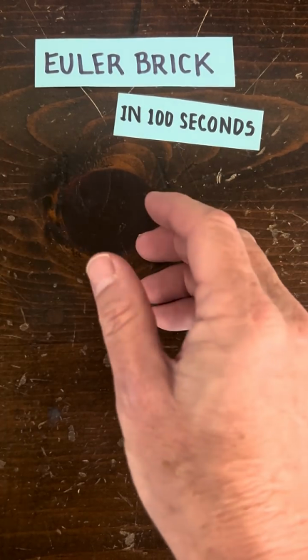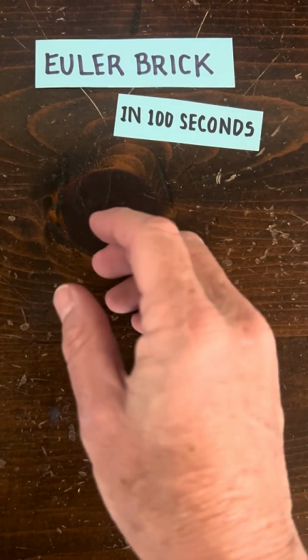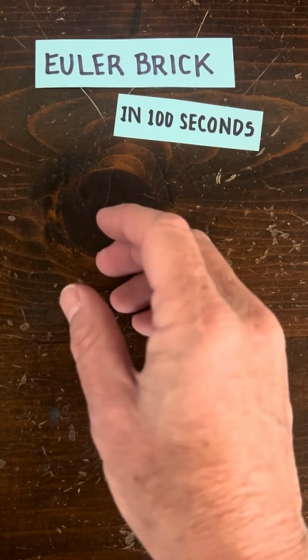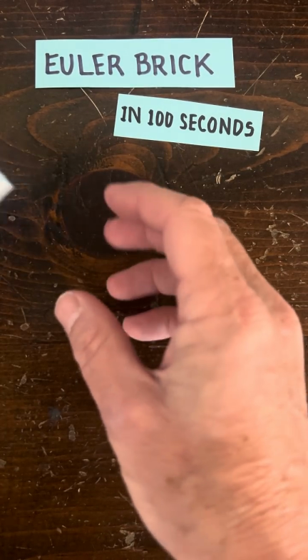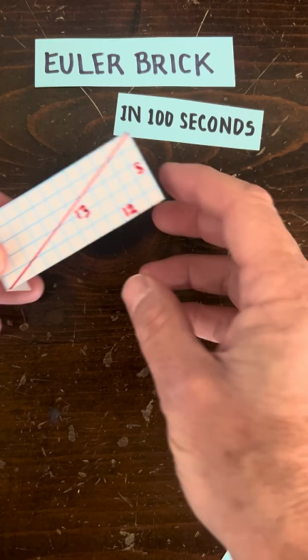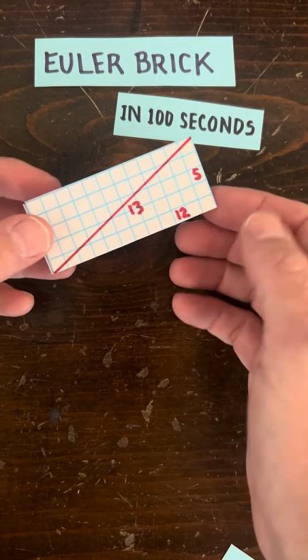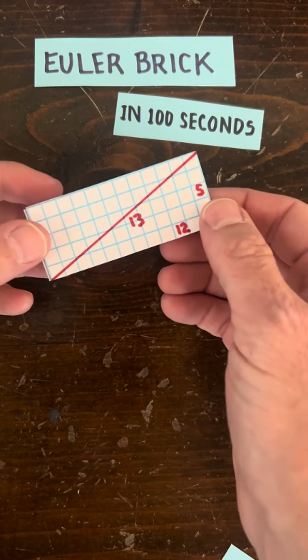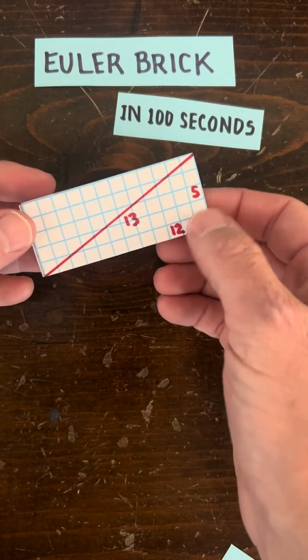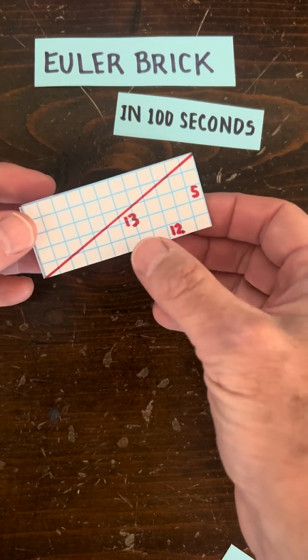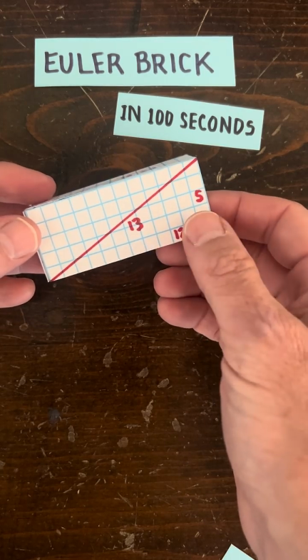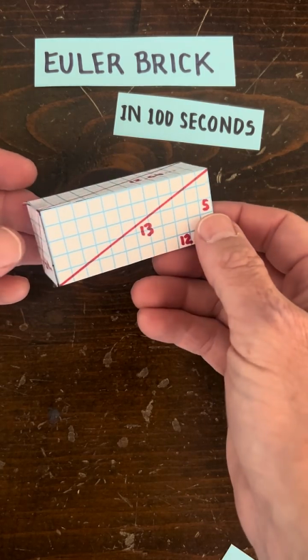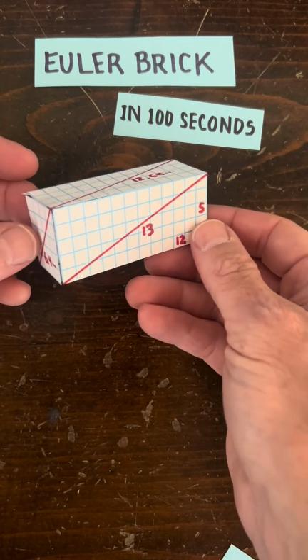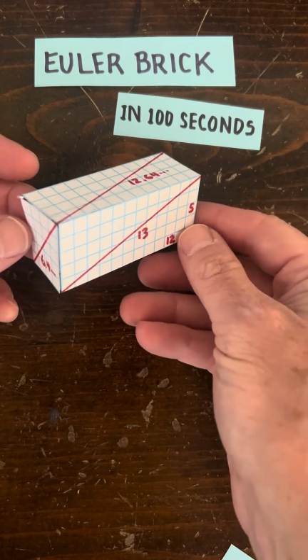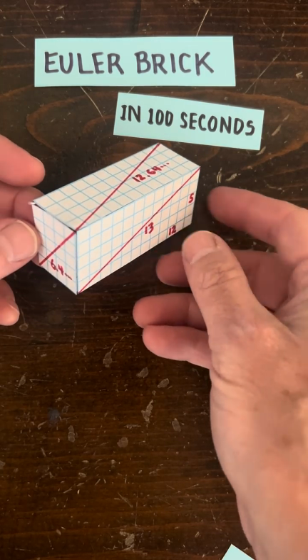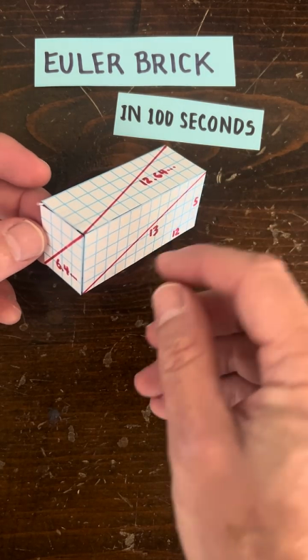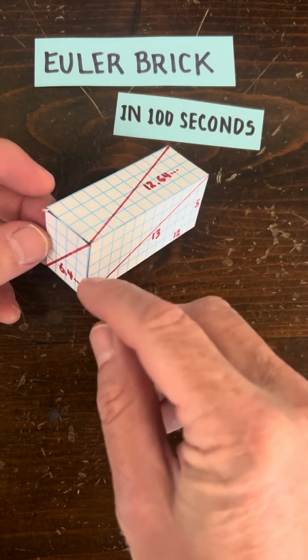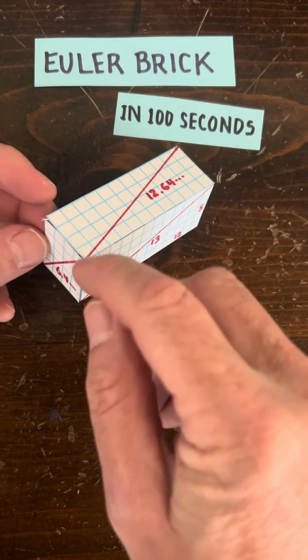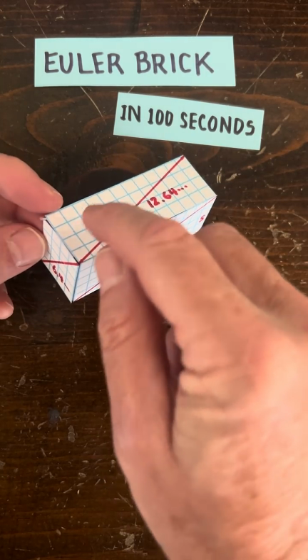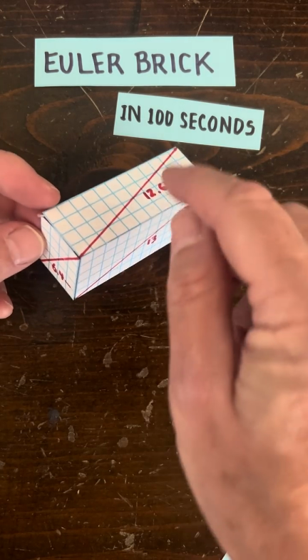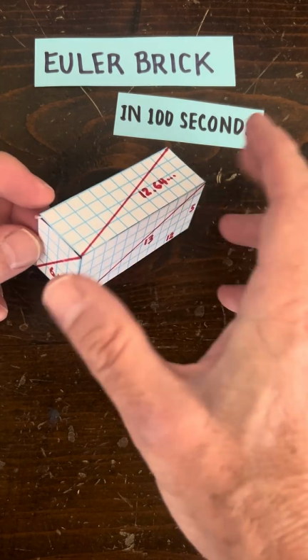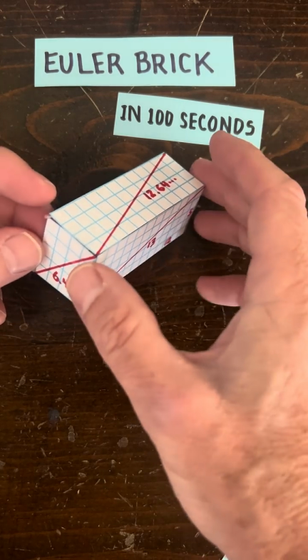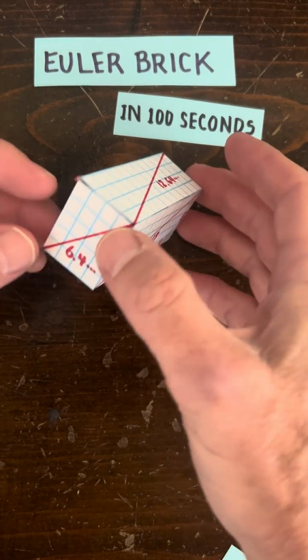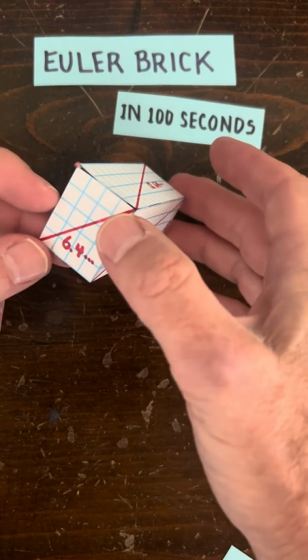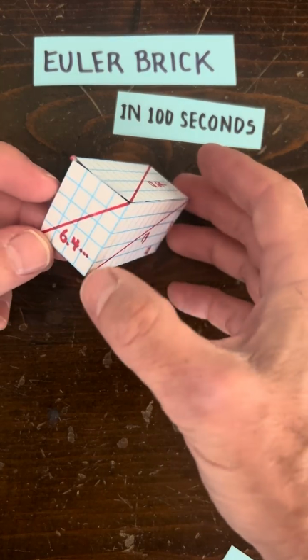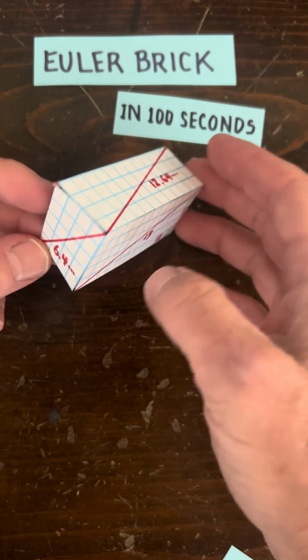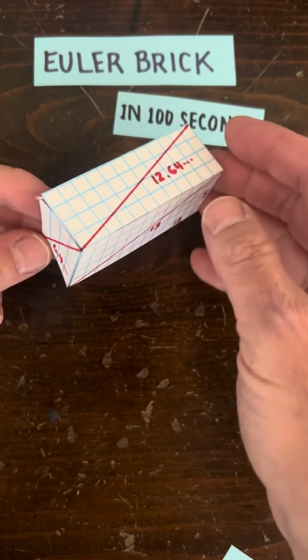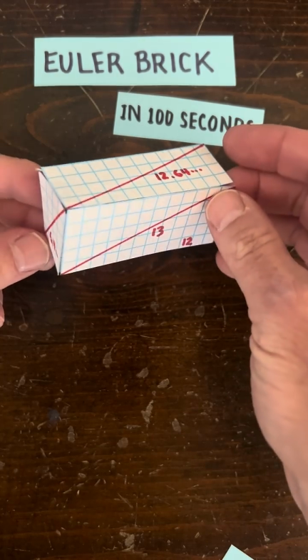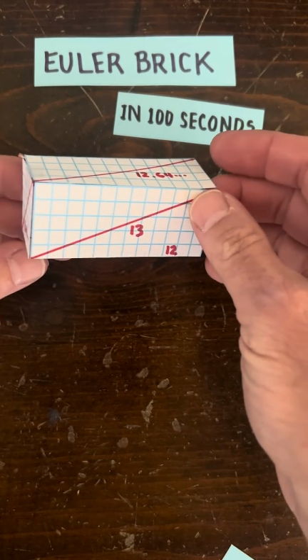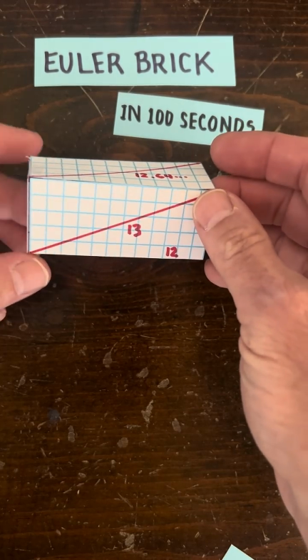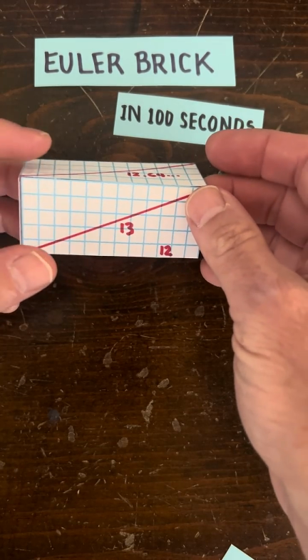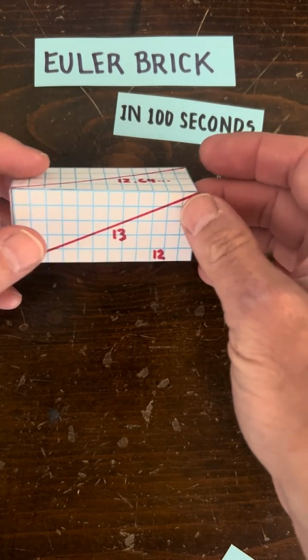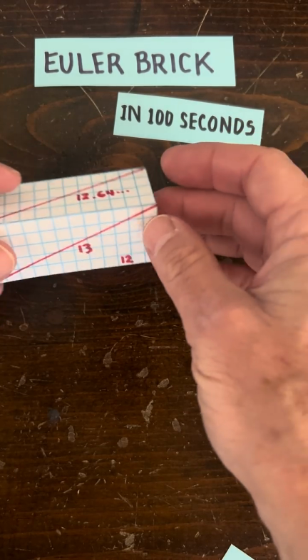So you might try a different Pythagorean triple like 5, 12, 13, but if you keep goofing around with this and applying more faces and diagonals, you'll find out that you can't make an Euler brick.